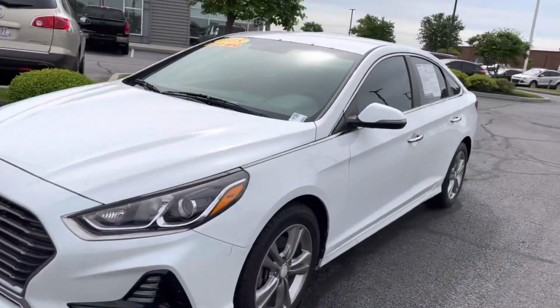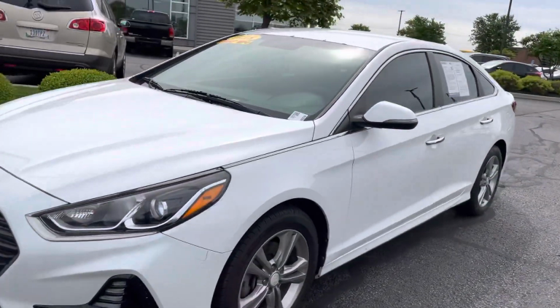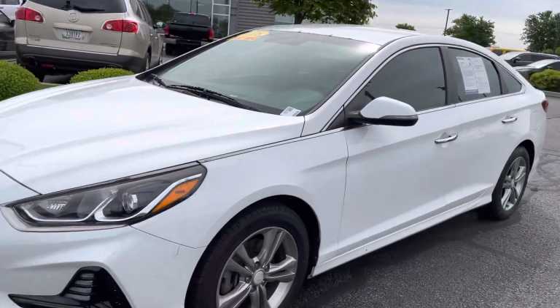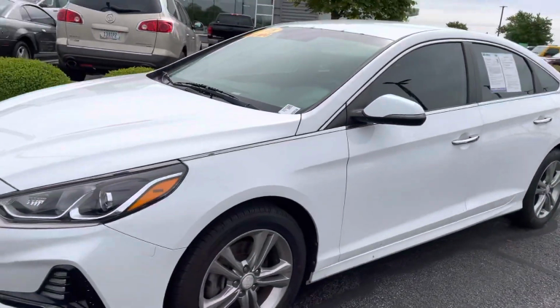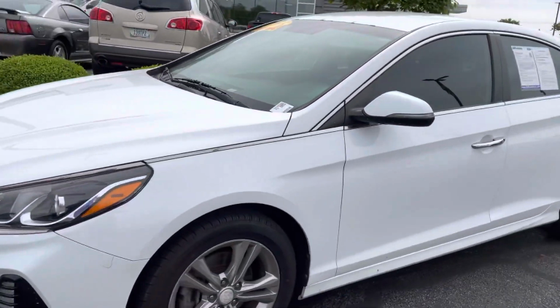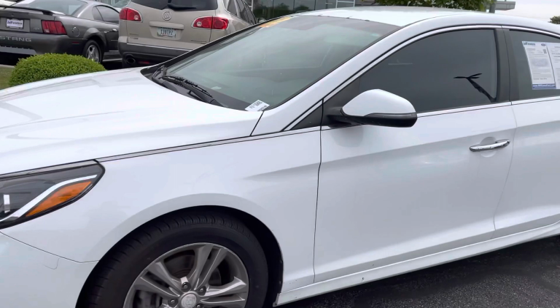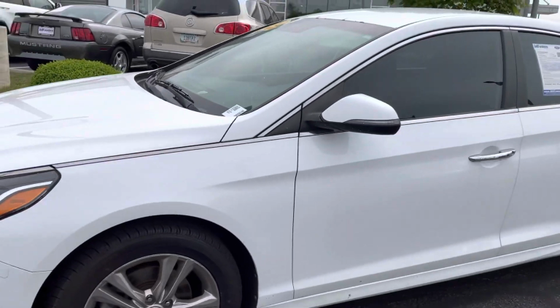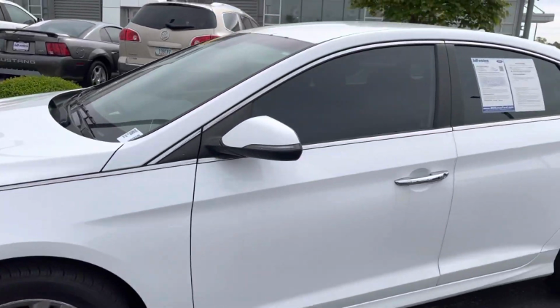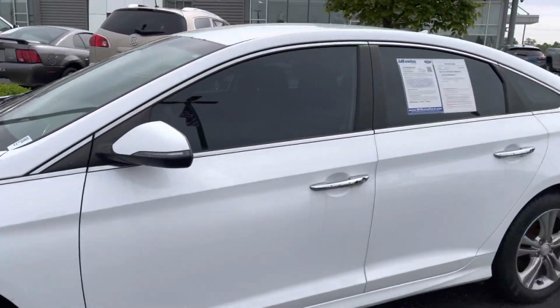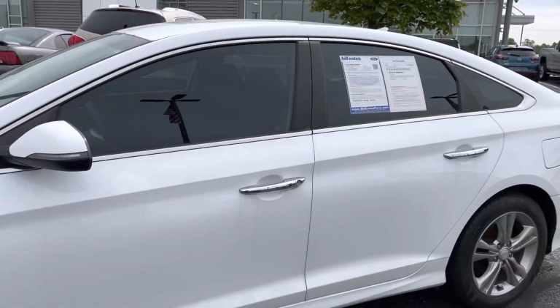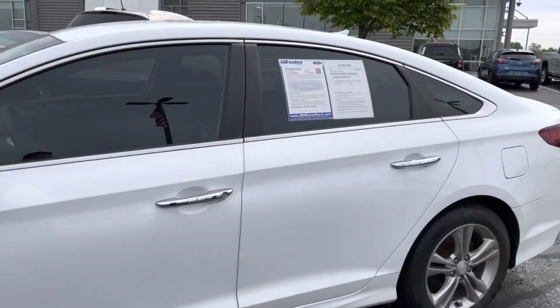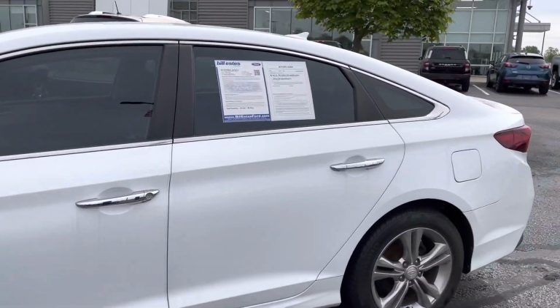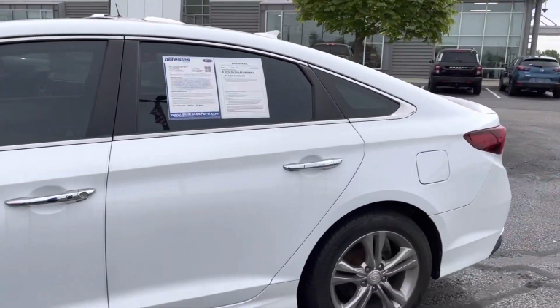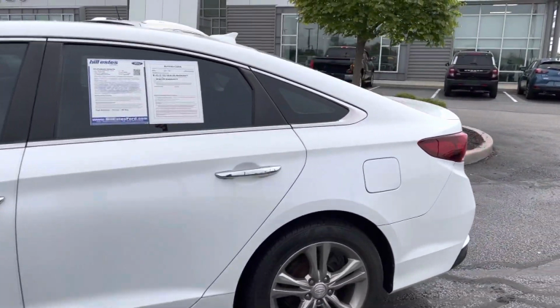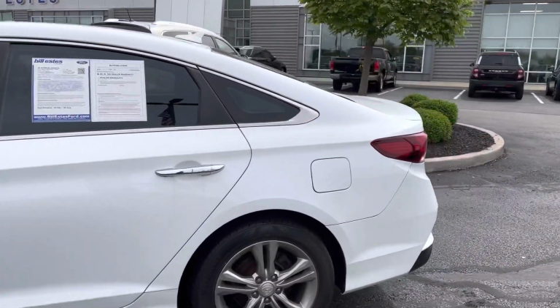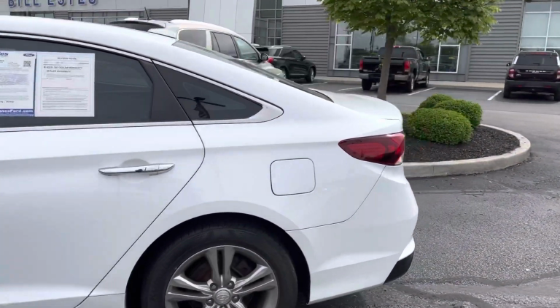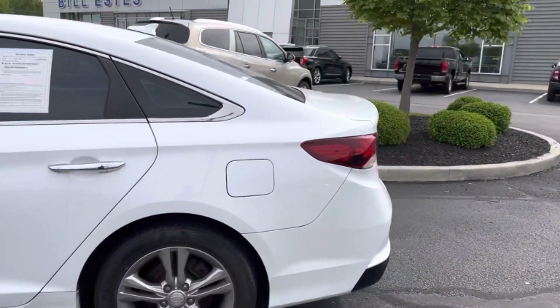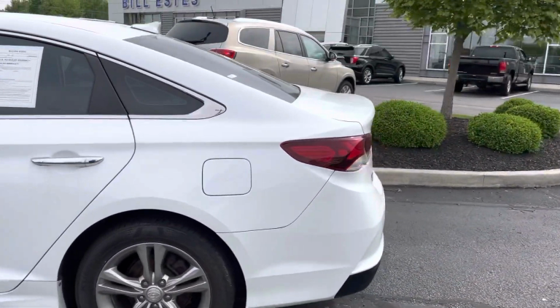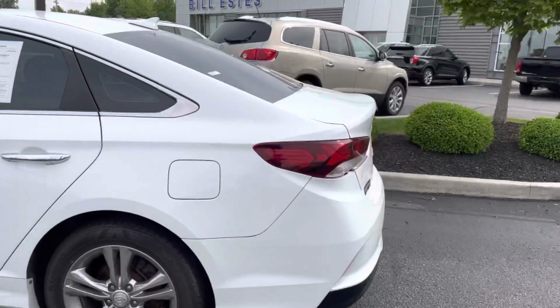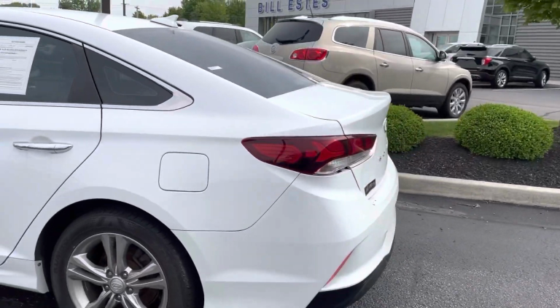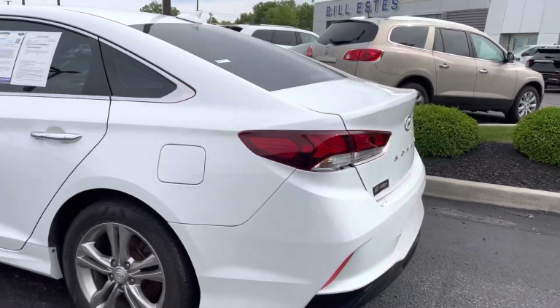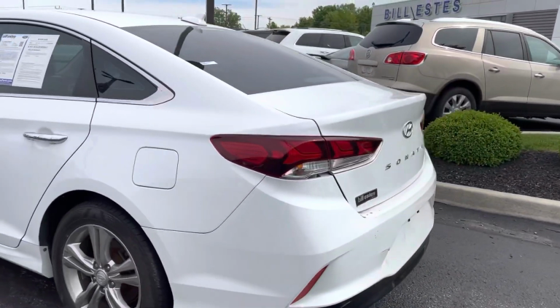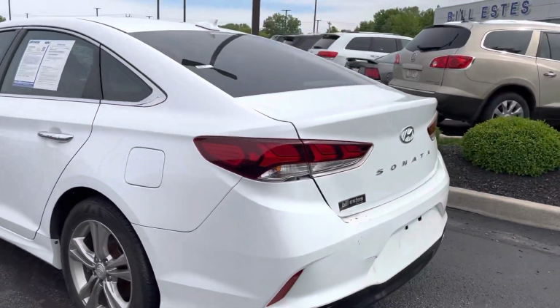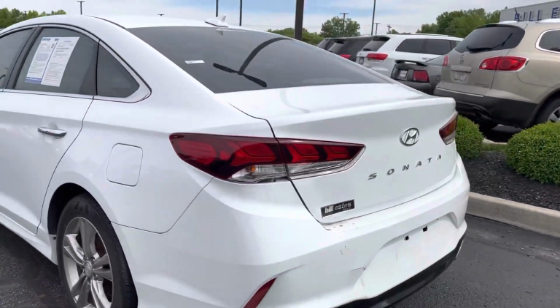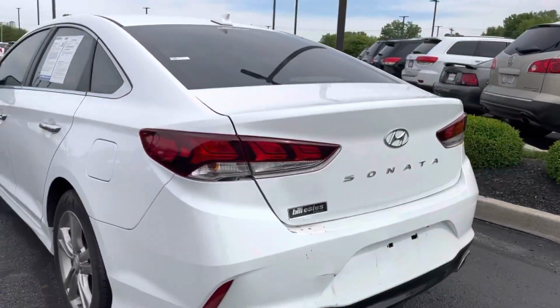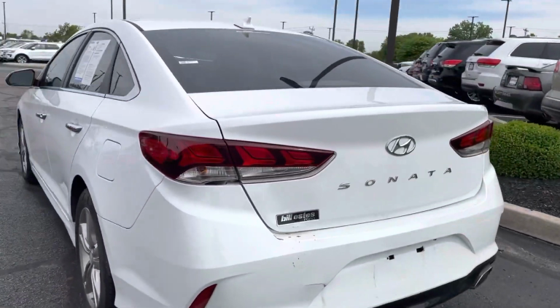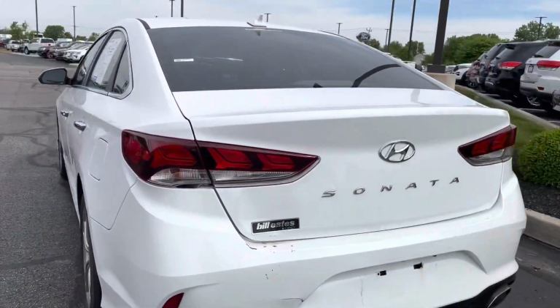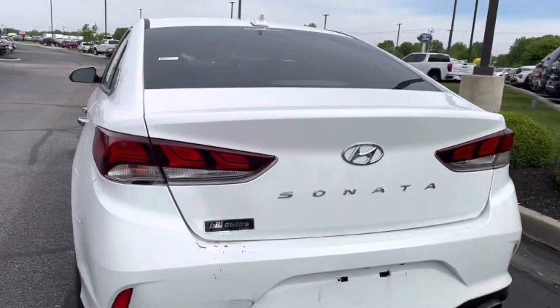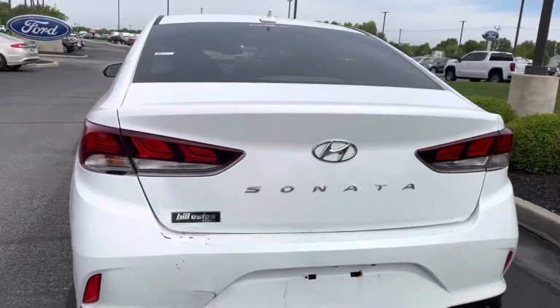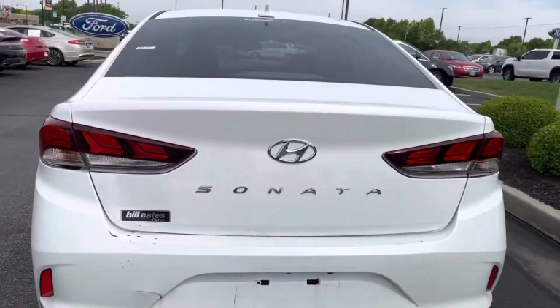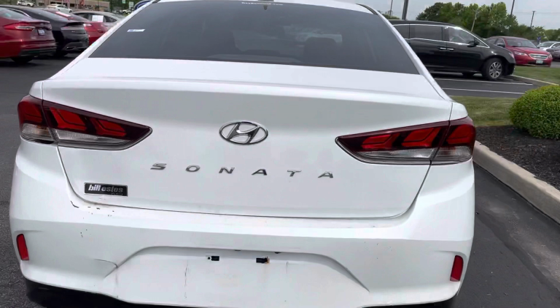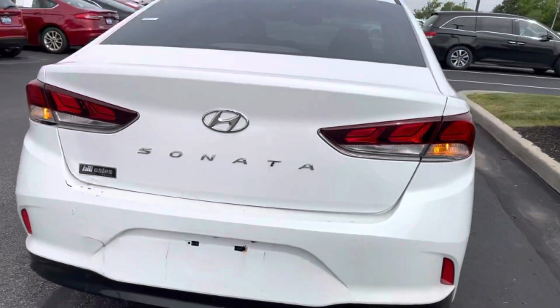54,000 miles on it. Tires look good. Got a couple of small scratches in the back here, and a couple of little dings in the trunk area. Other than that, not too bad.